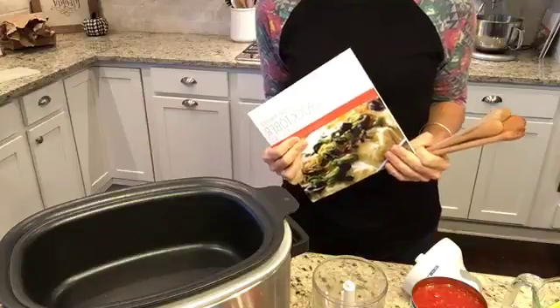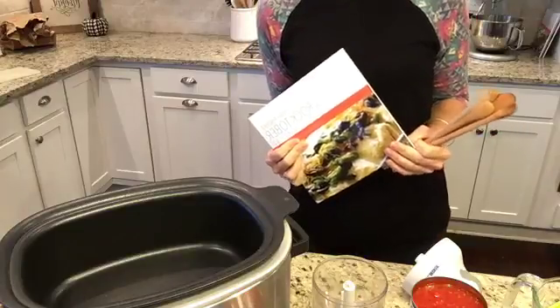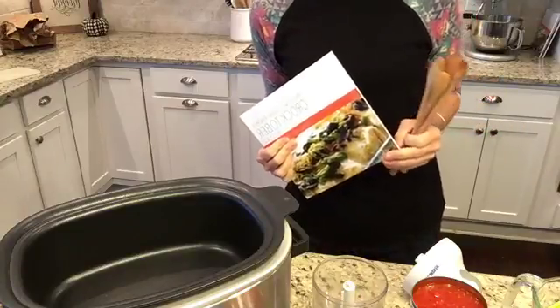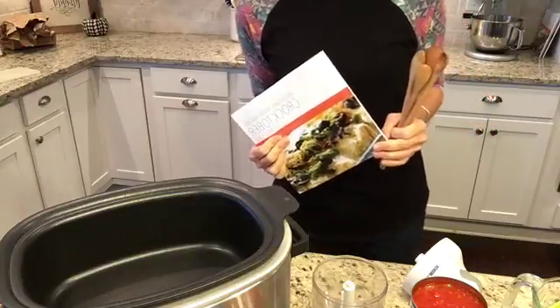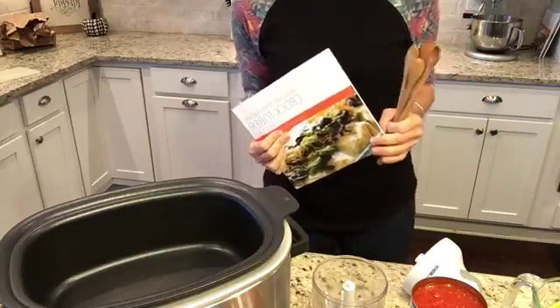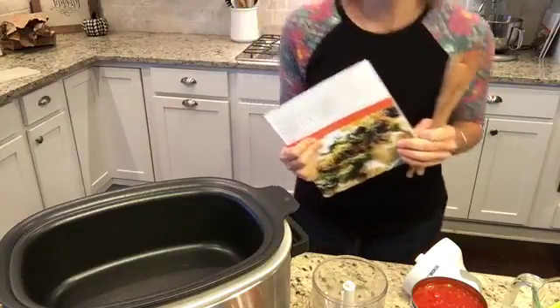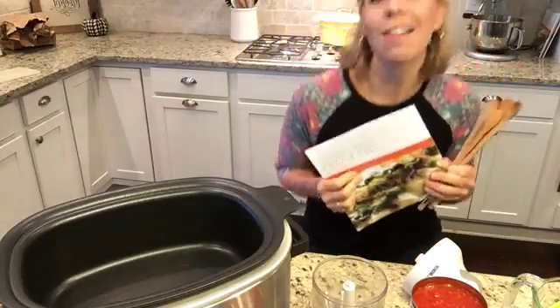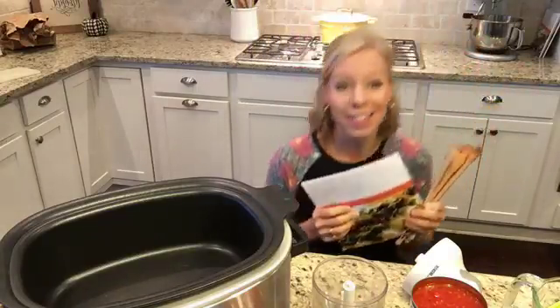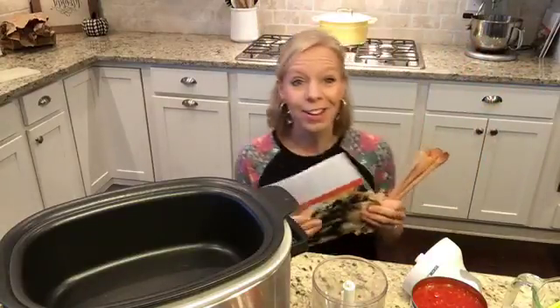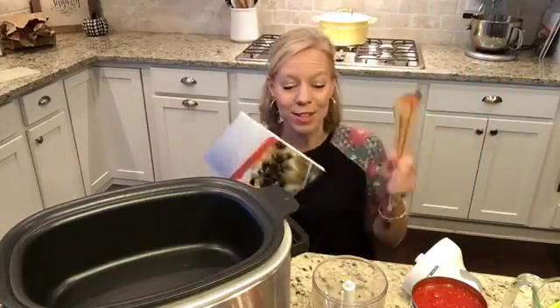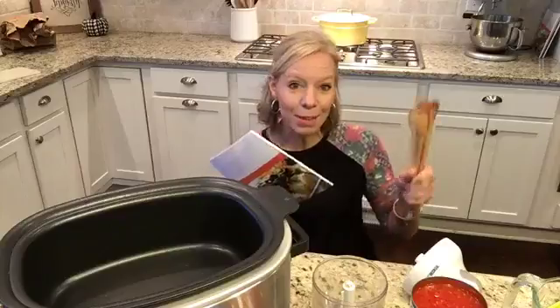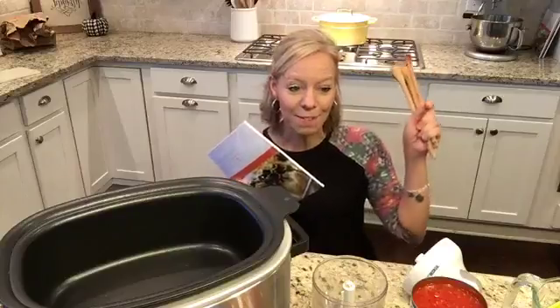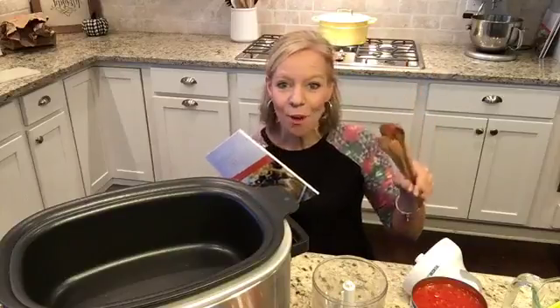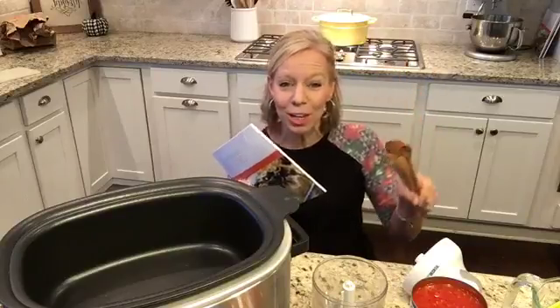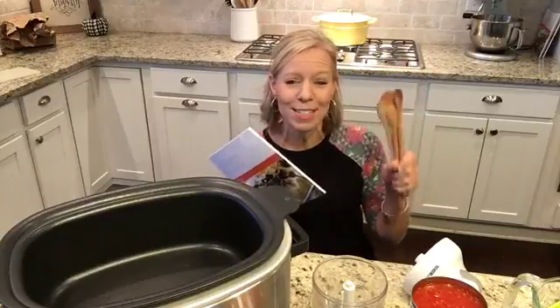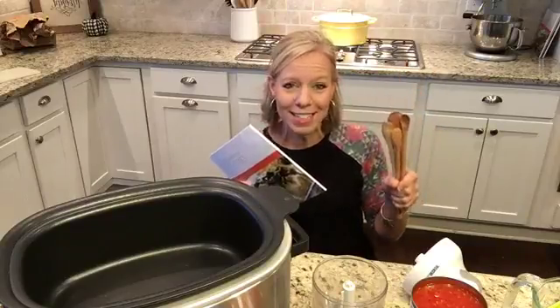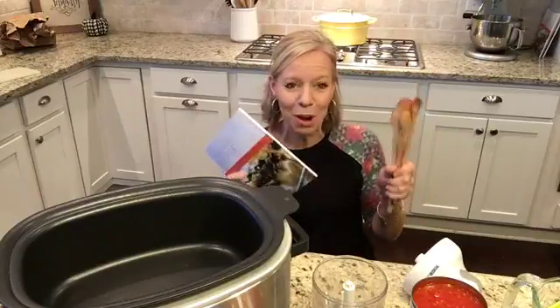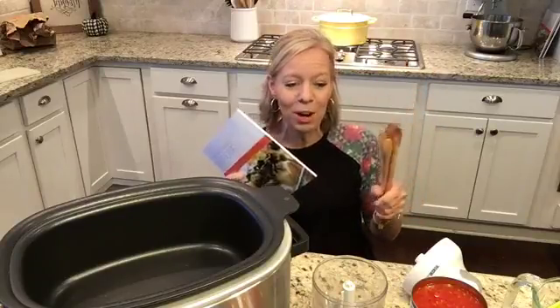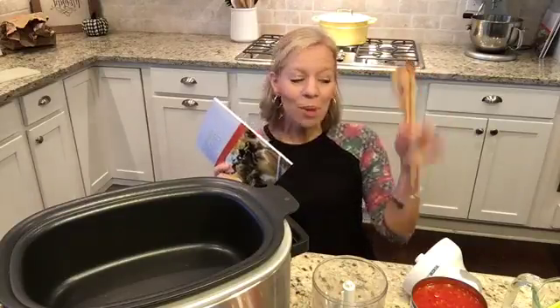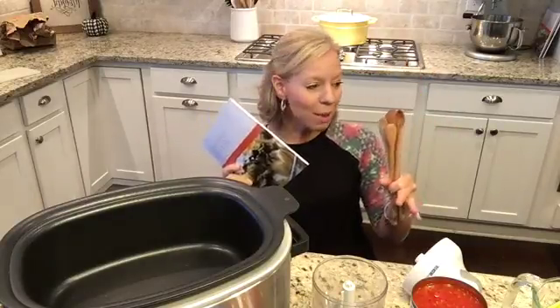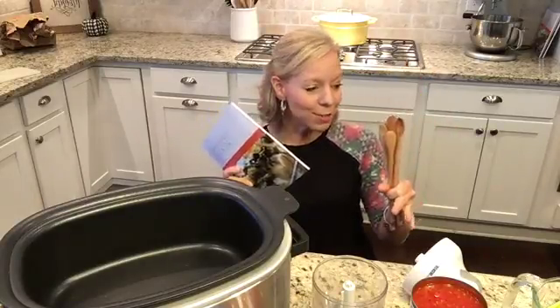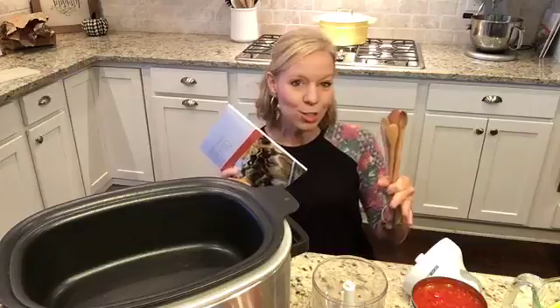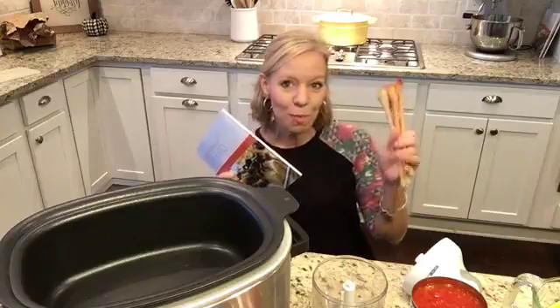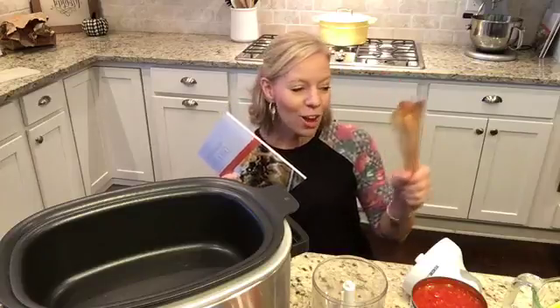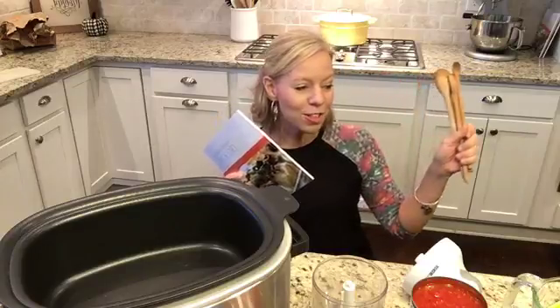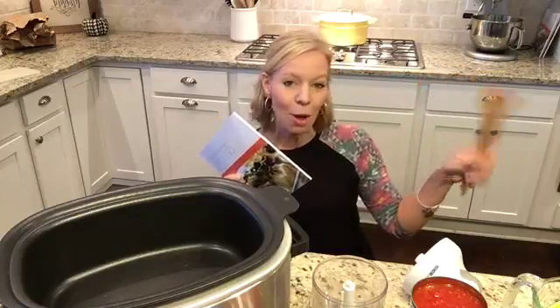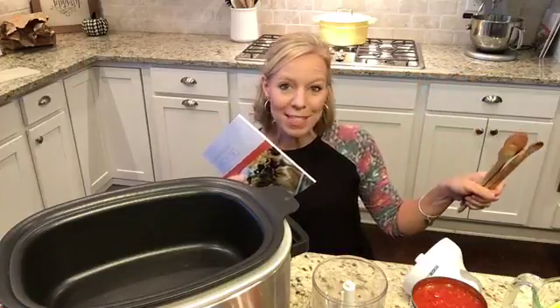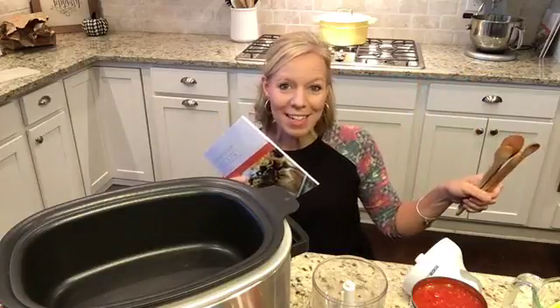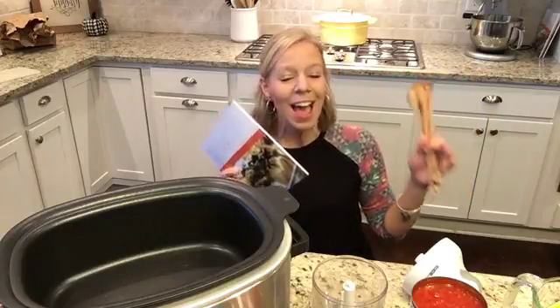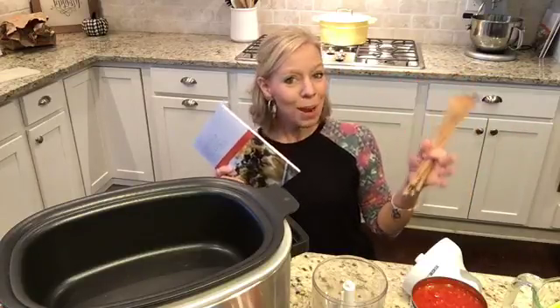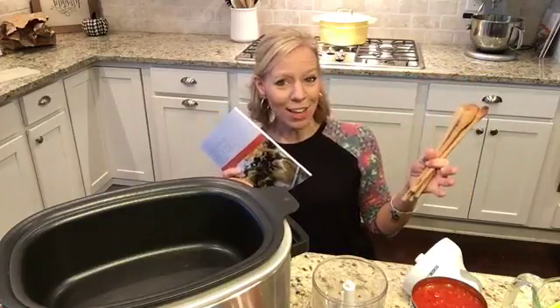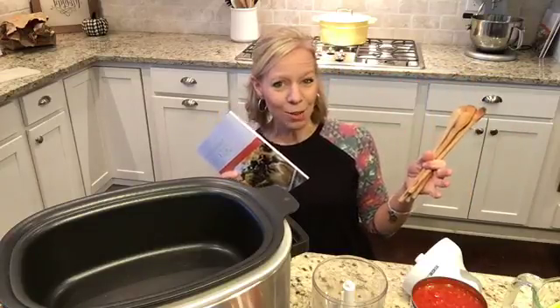Good morning guys! It's Laurie from Passionate Penny Pinscher. I'll sneak down here so you can see me because my video is working ridiculously today. We're hoping it'll work. We are going to make pasta from the pasta fagioli soup from Olive Garden. We're also going to make homemade breadsticks today. I'm praying the video is going to work.